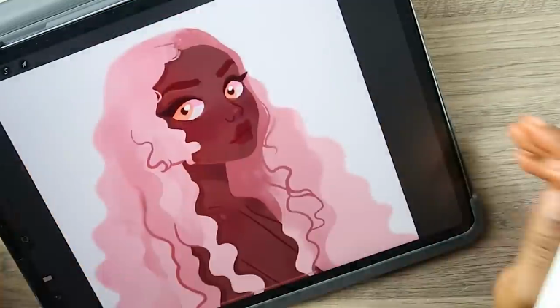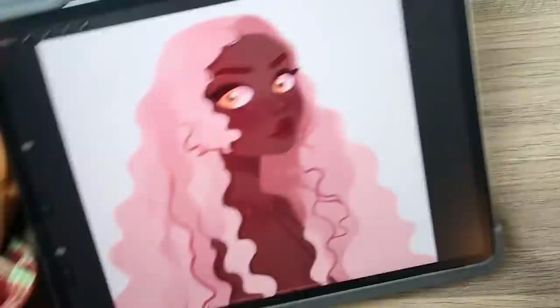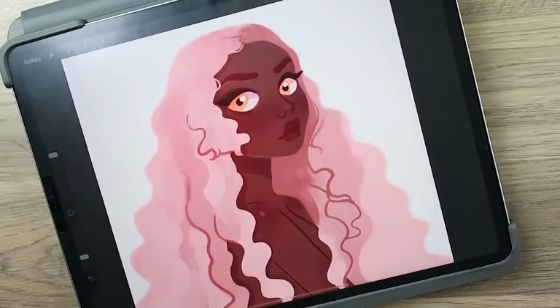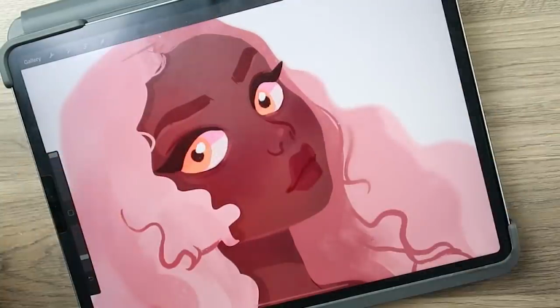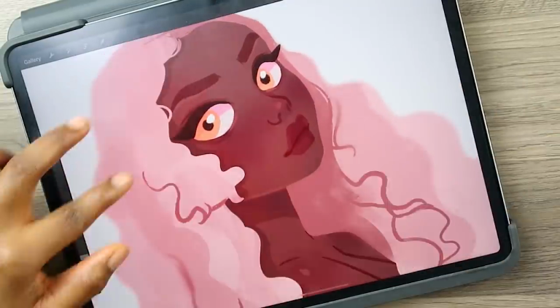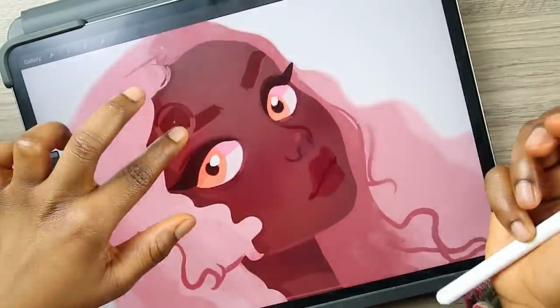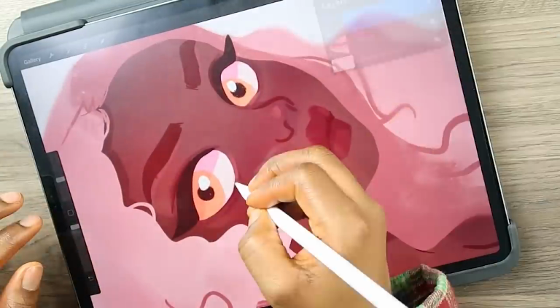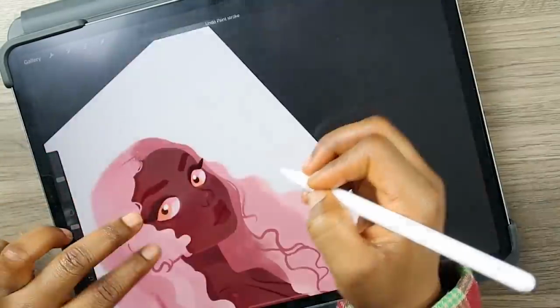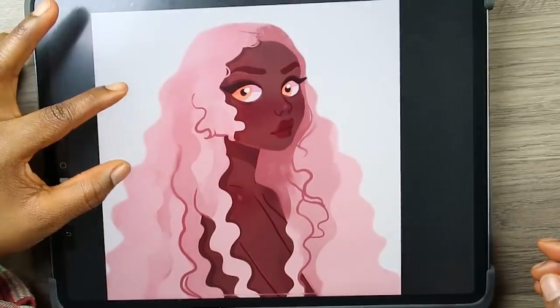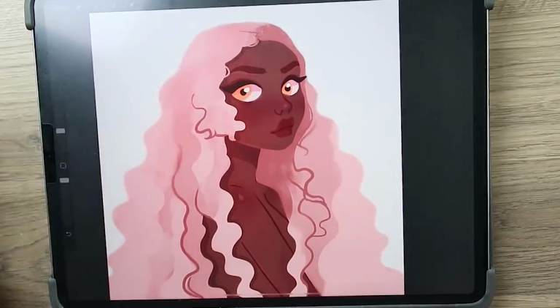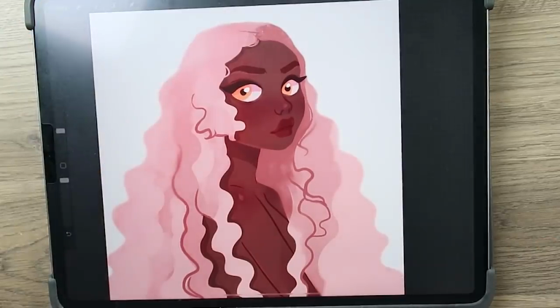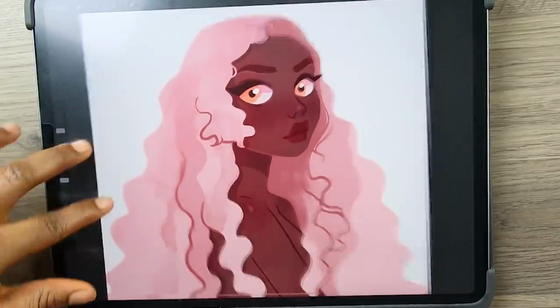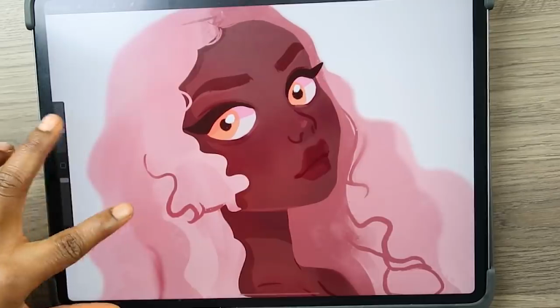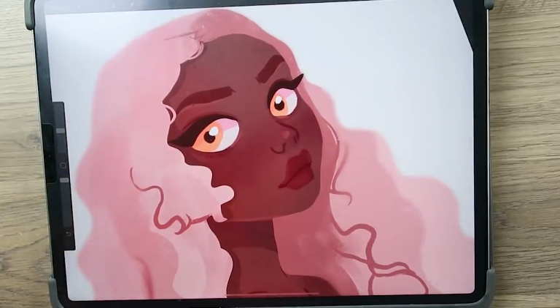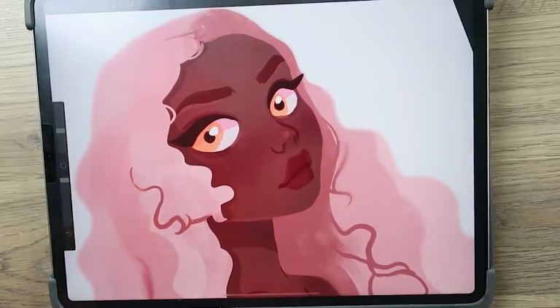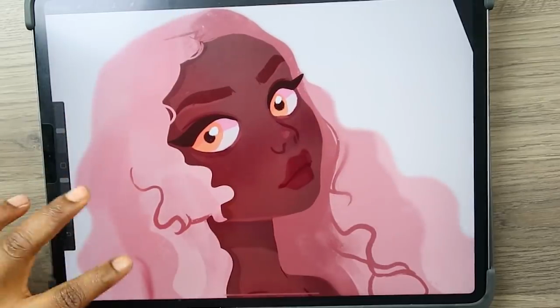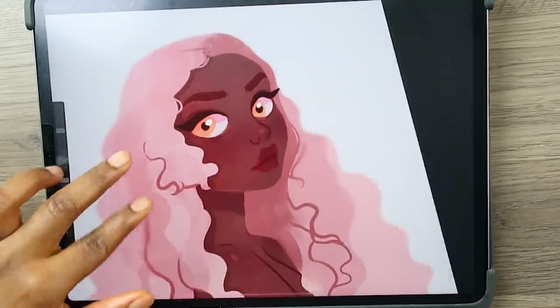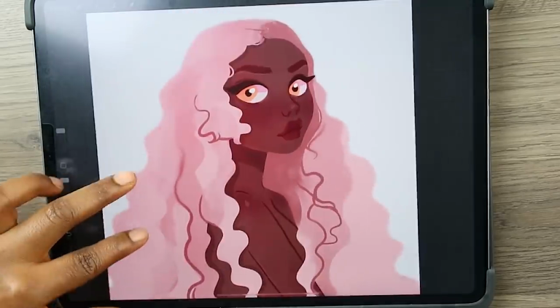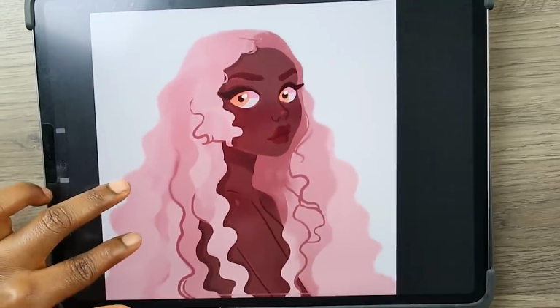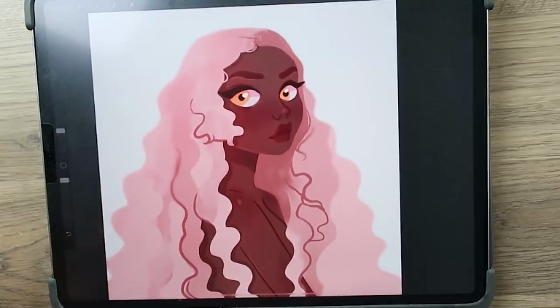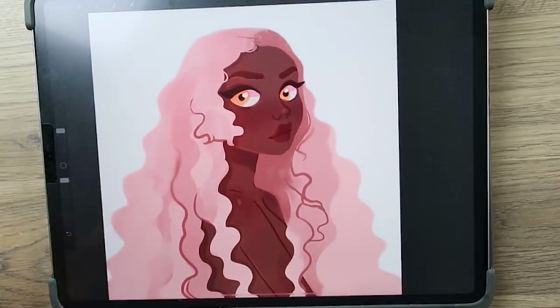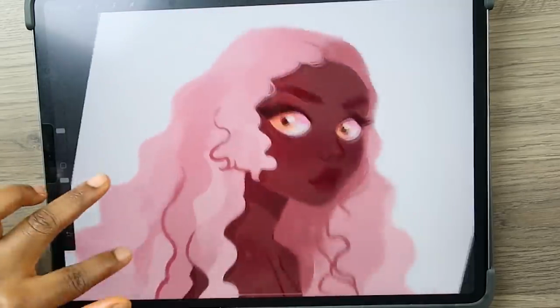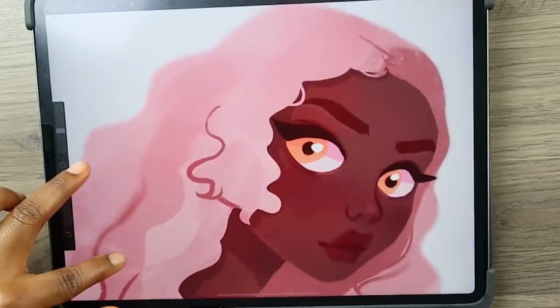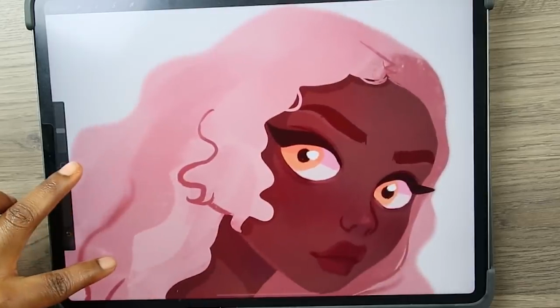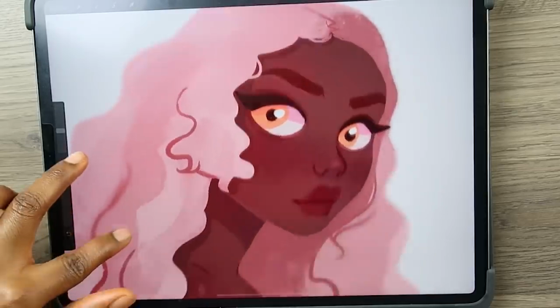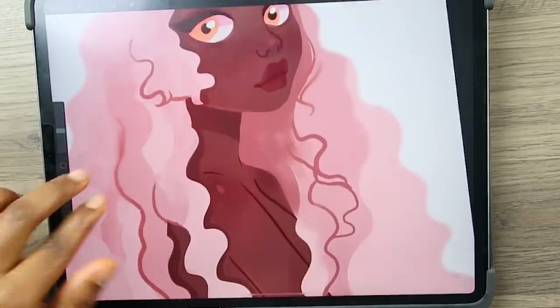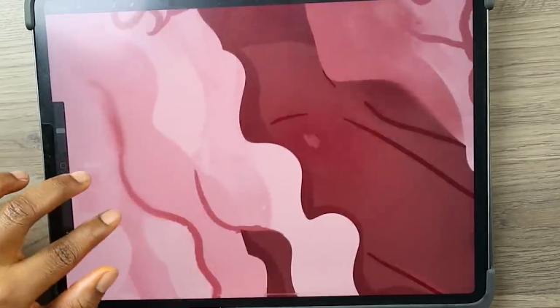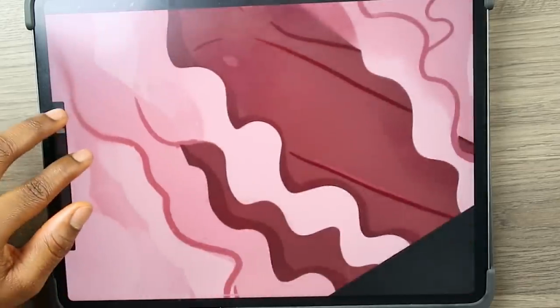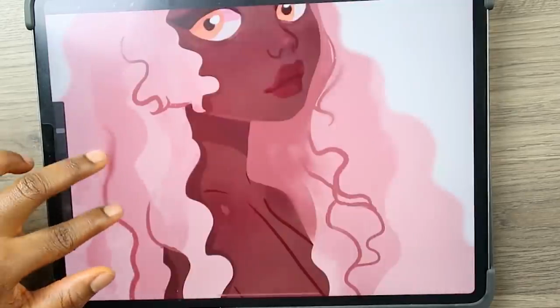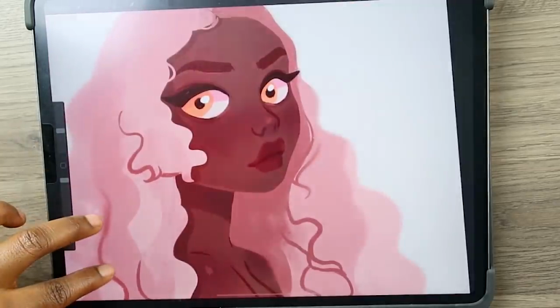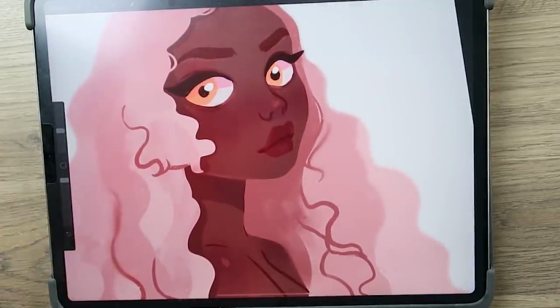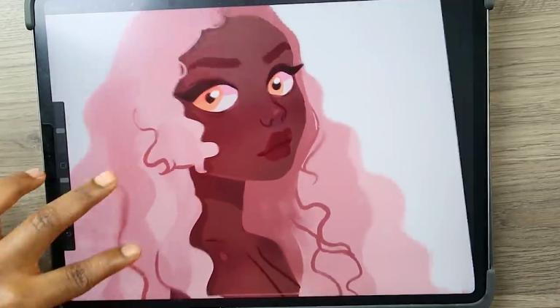So I'm adding in the final details, messing with some lighting, adding some little highlights here and there. And yeah, that is the final piece of this lineless art style. Let's go ahead and move on to the next one.